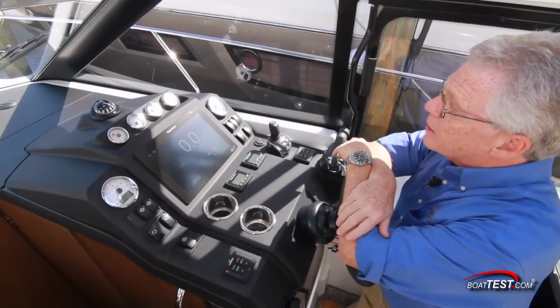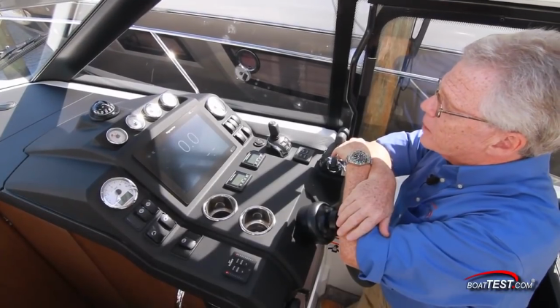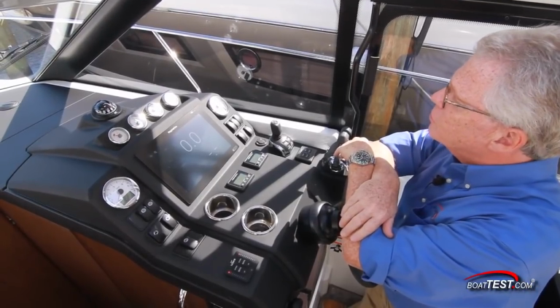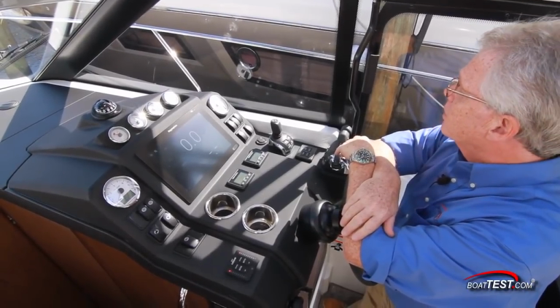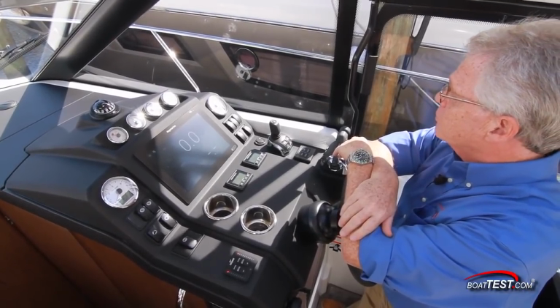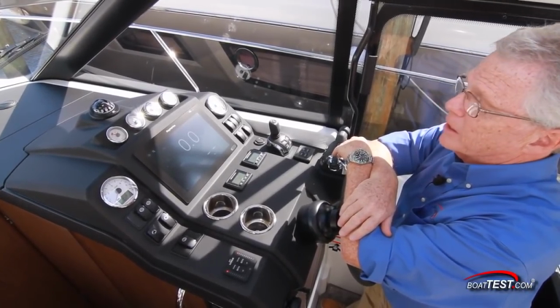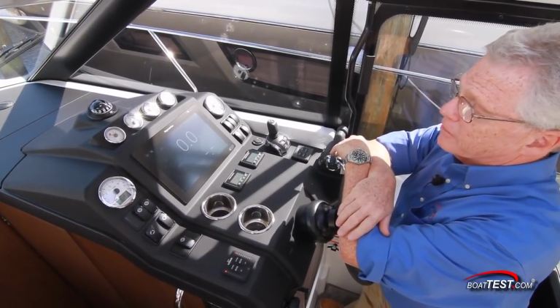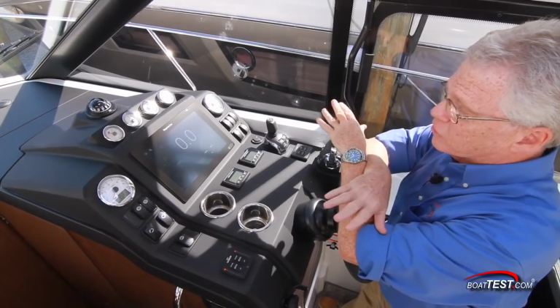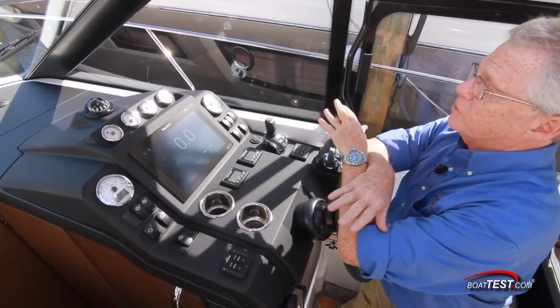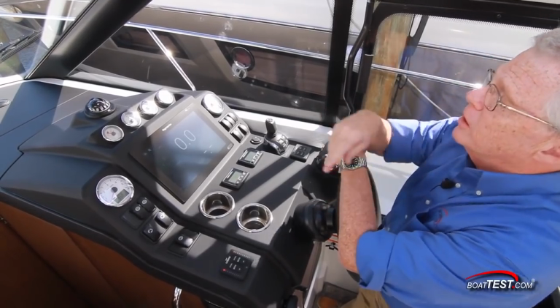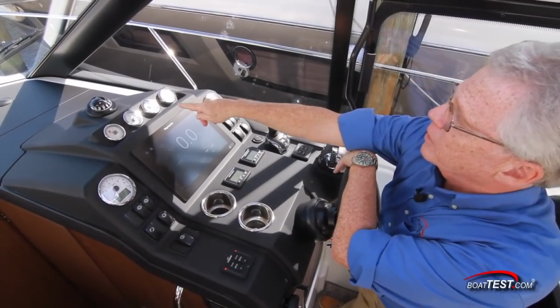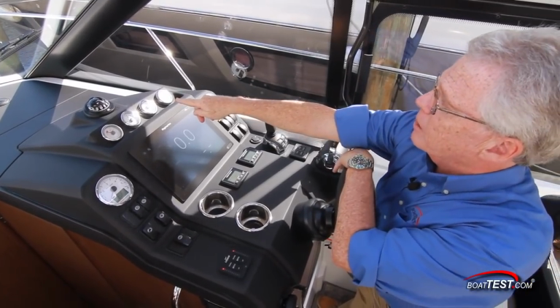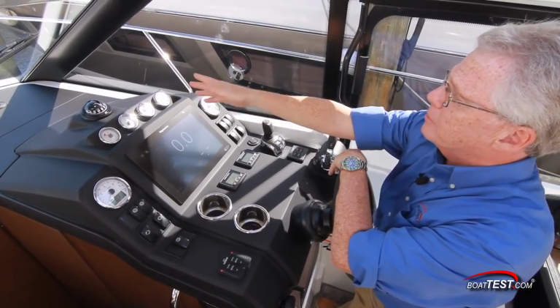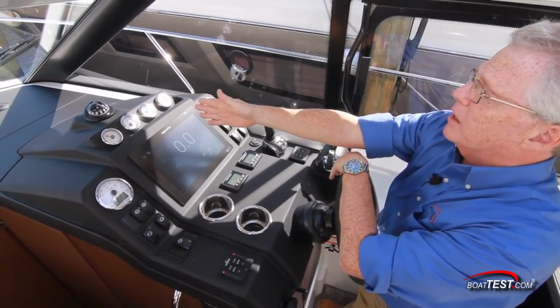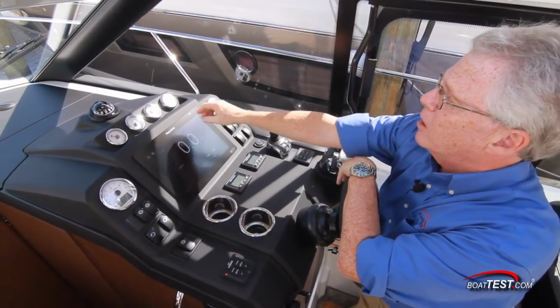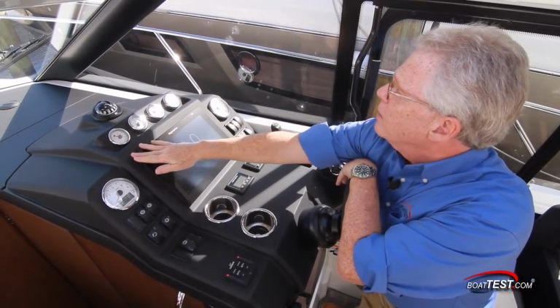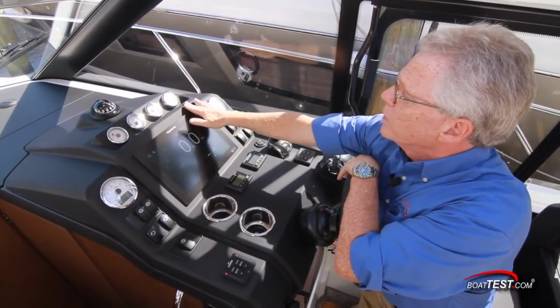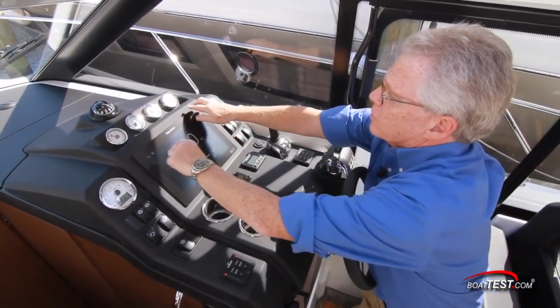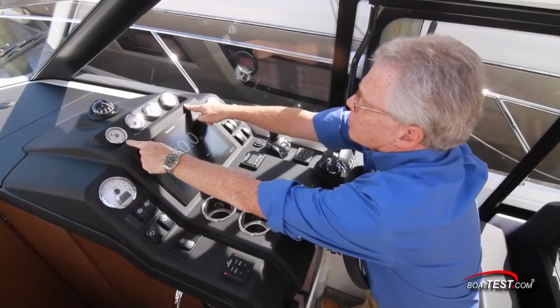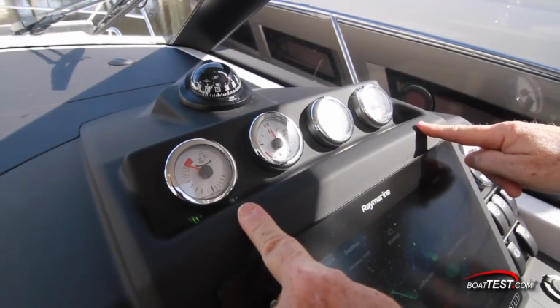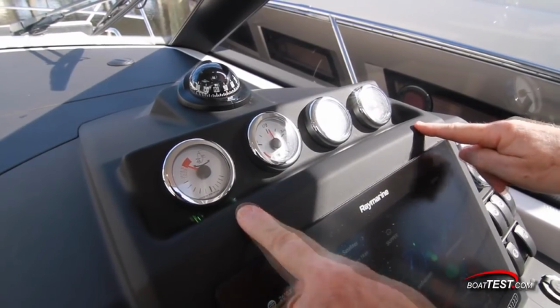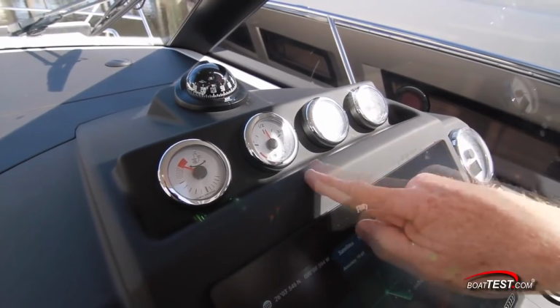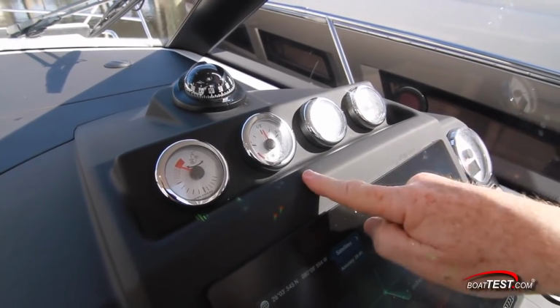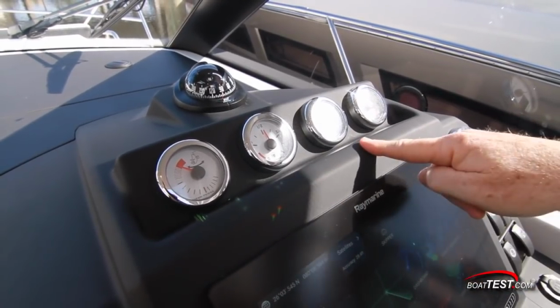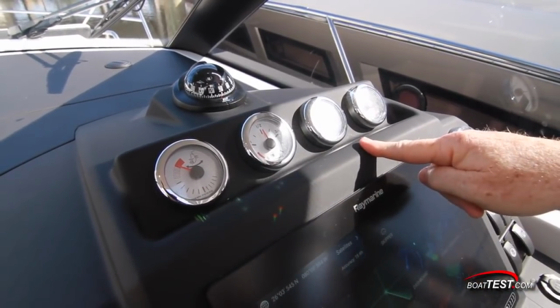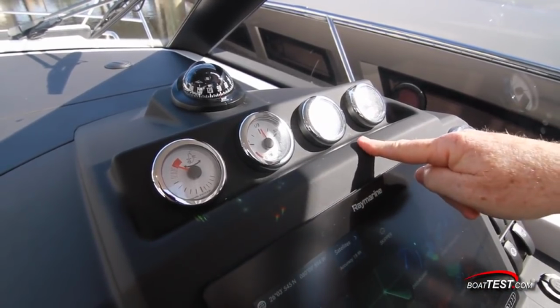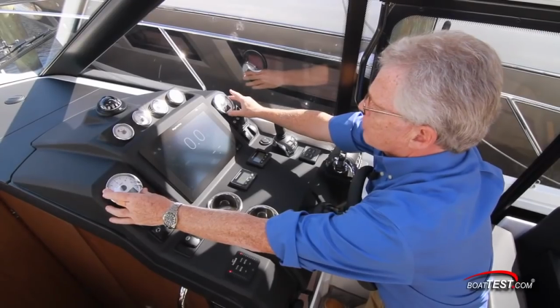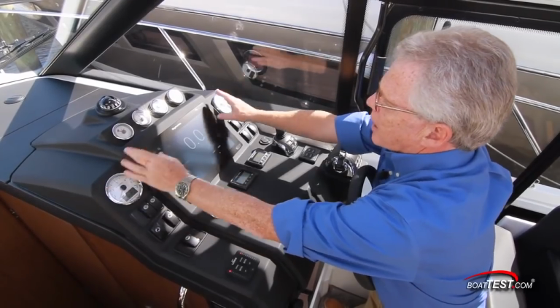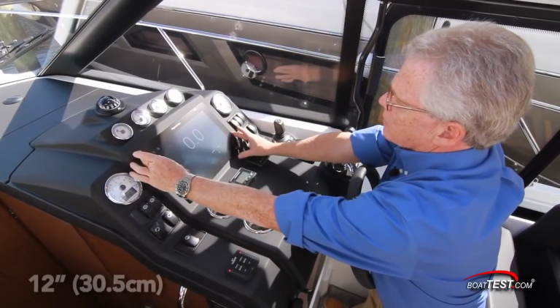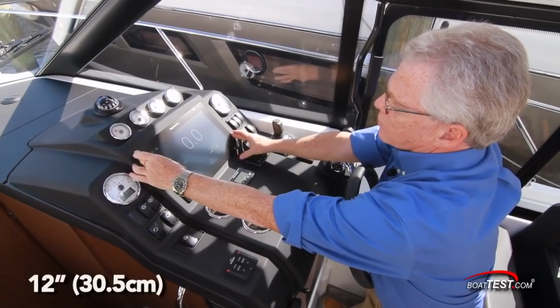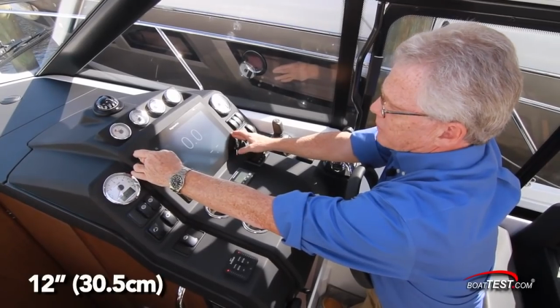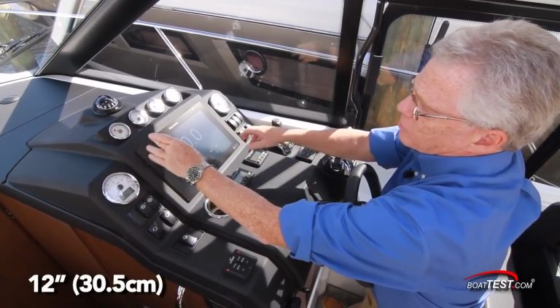Taking a look at the helm, Jeanneau did another nice job of making a very functional workstation. It starts with a compass up on top, center mounted to the helm. Four gauges include the trim gauges for the out drive, fuel, and a steering indicator. Tacks are to both sides of a 12-inch multifunction display.